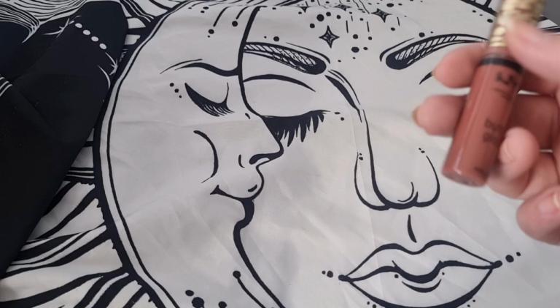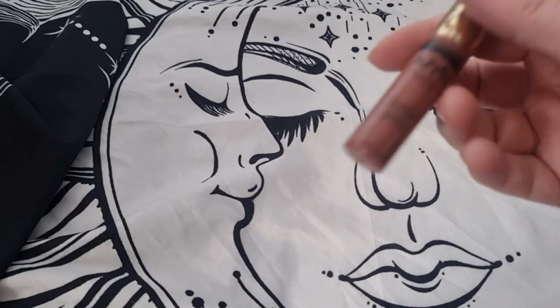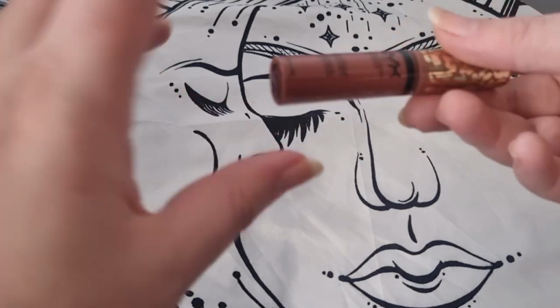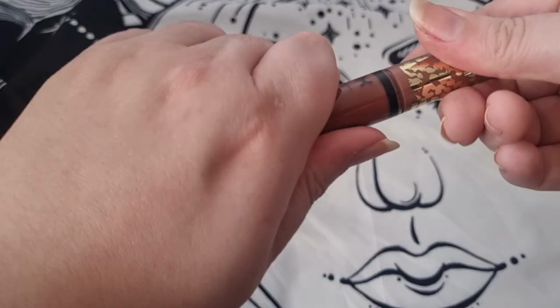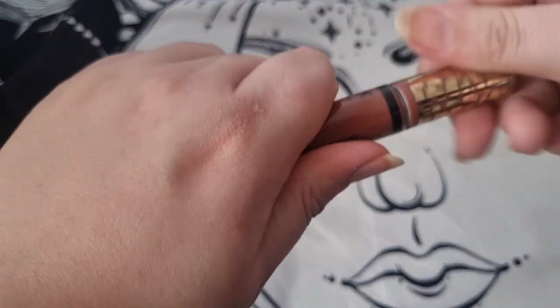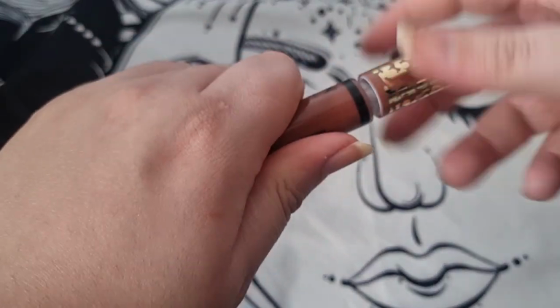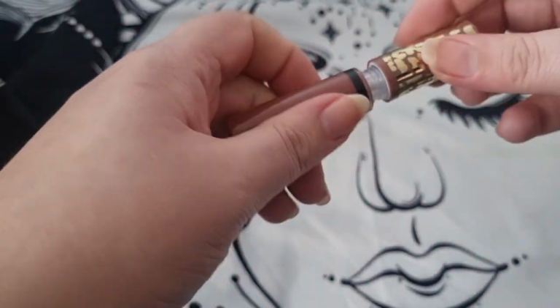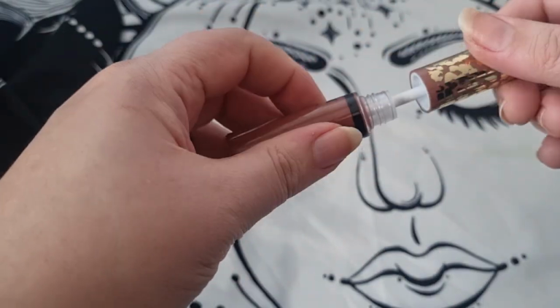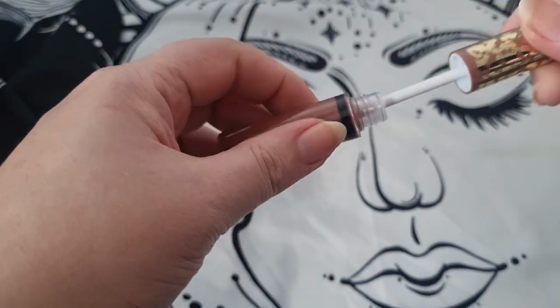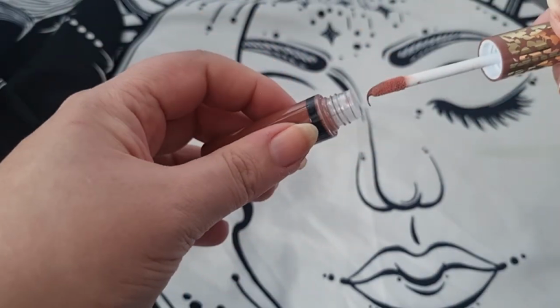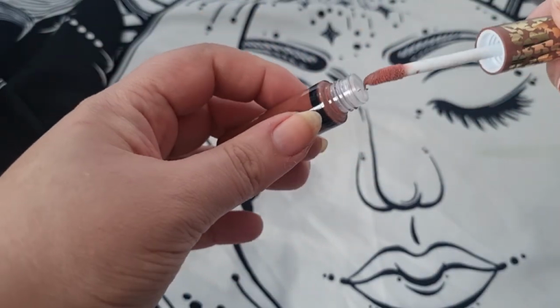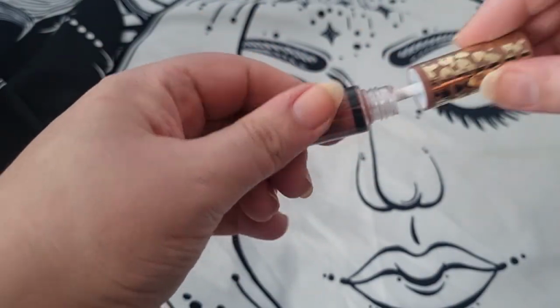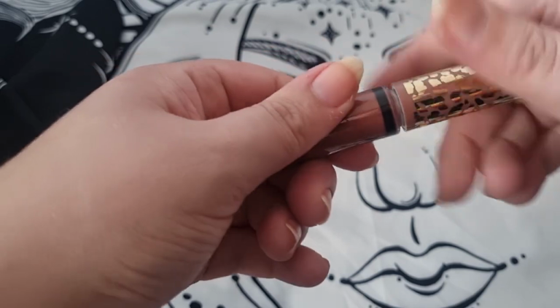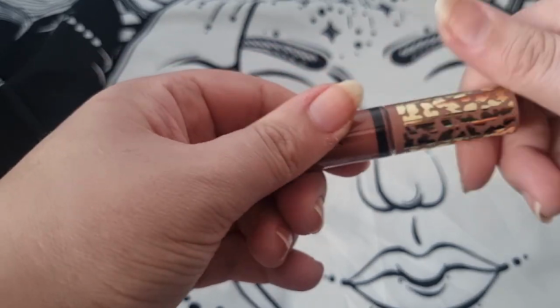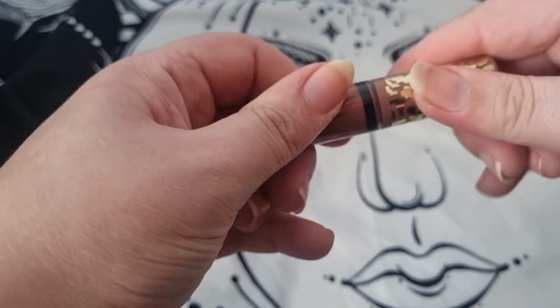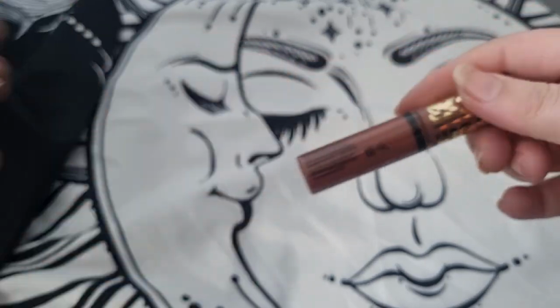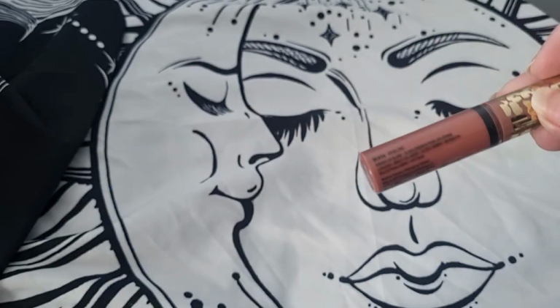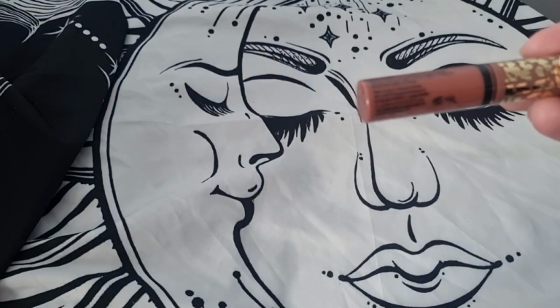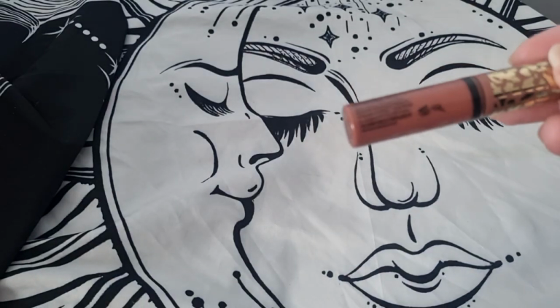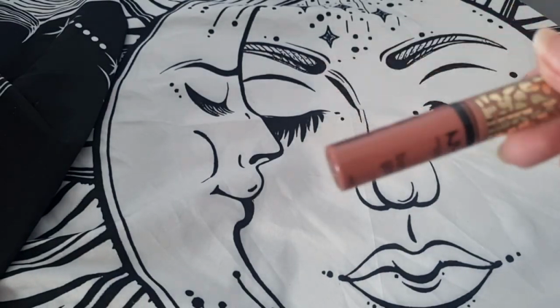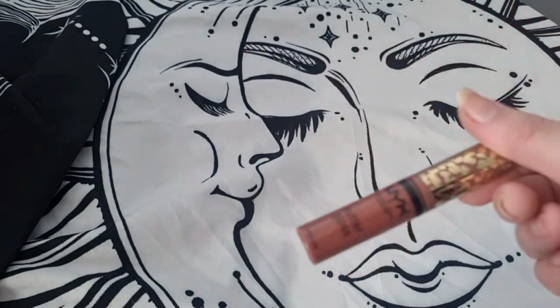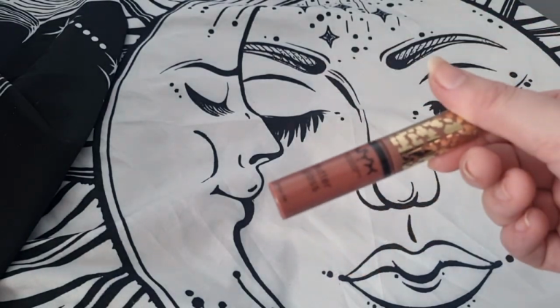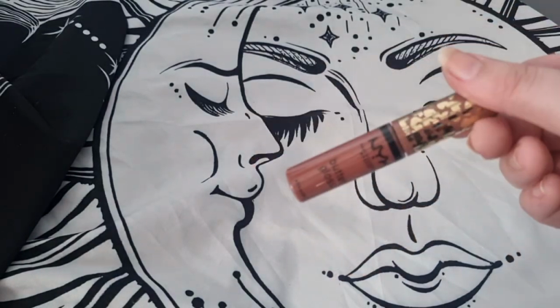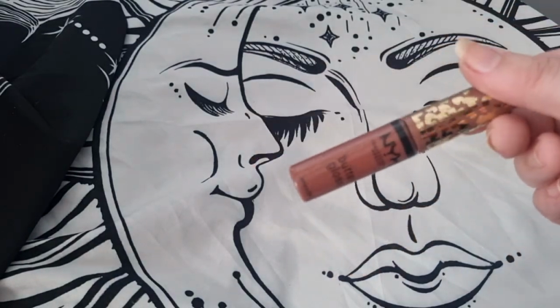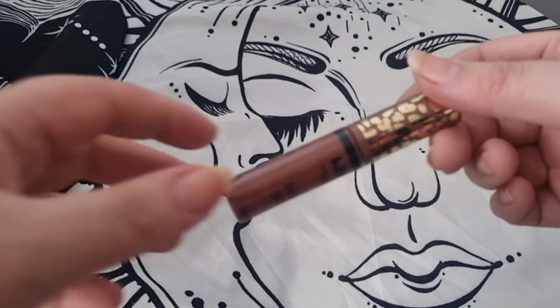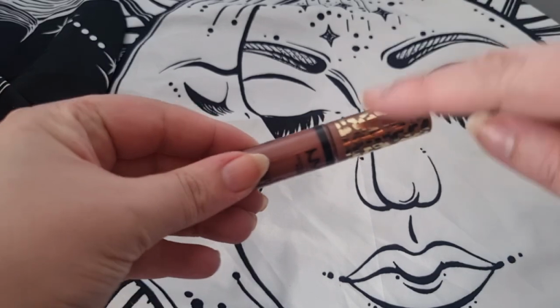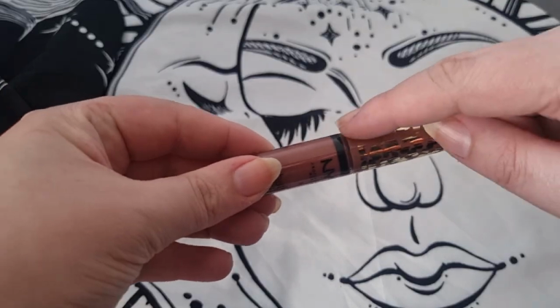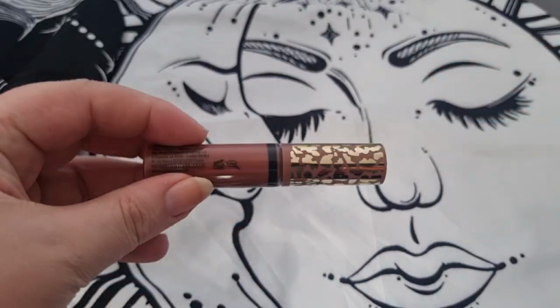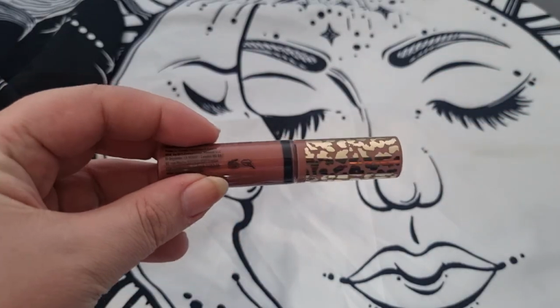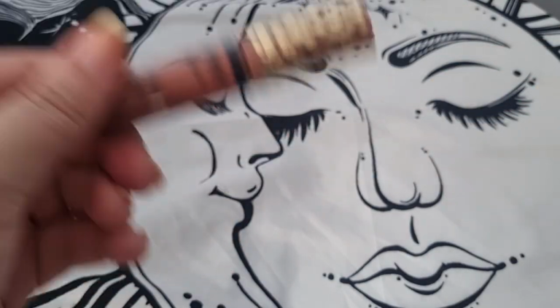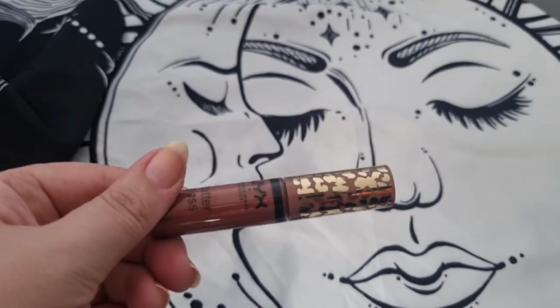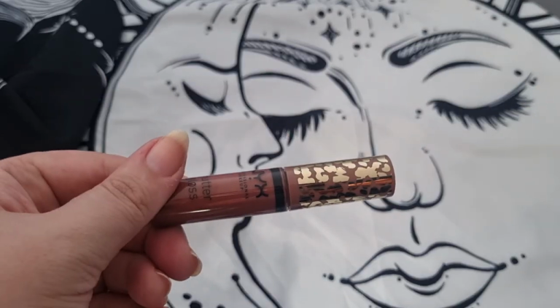I have a Butter Gloss — I have a few I'll probably get rid of, but this is a really nice color I could put on top of a lipstick. I'll keep this one — it's also a limited edition, so I'll definitely keep this one.